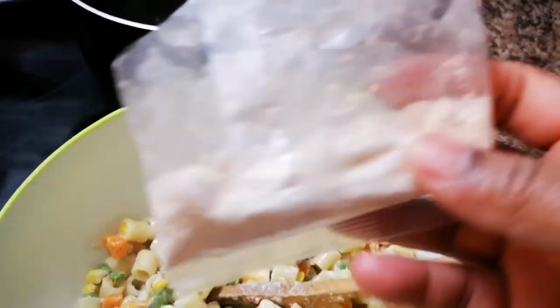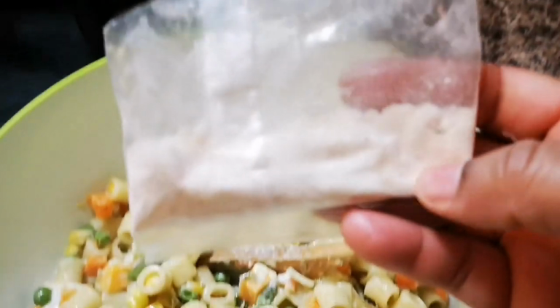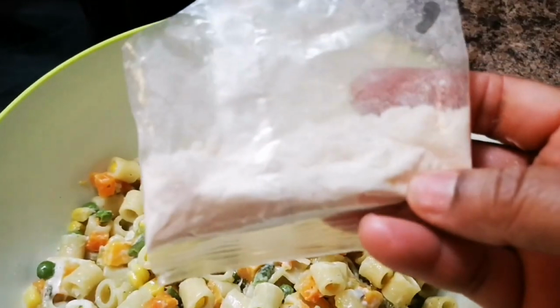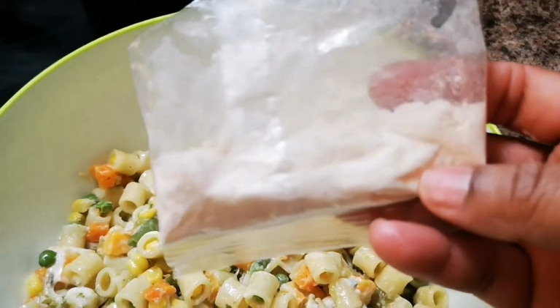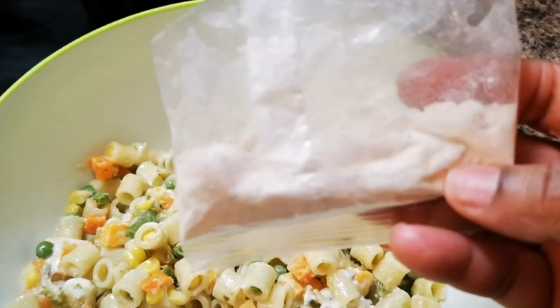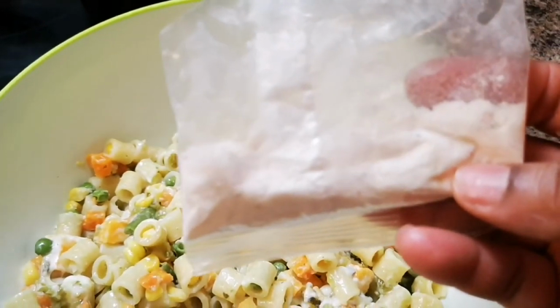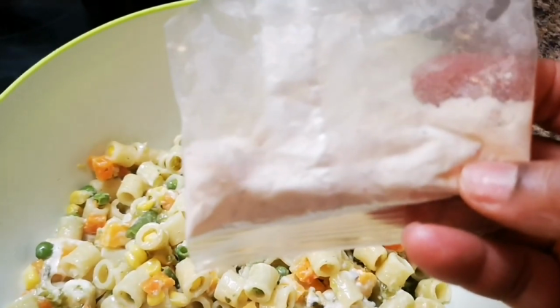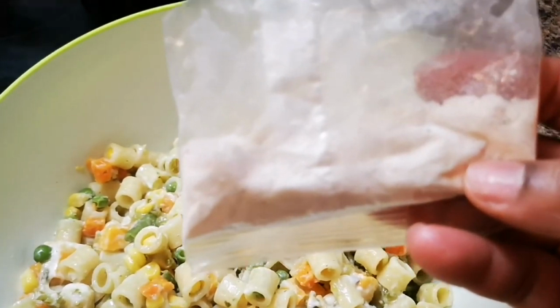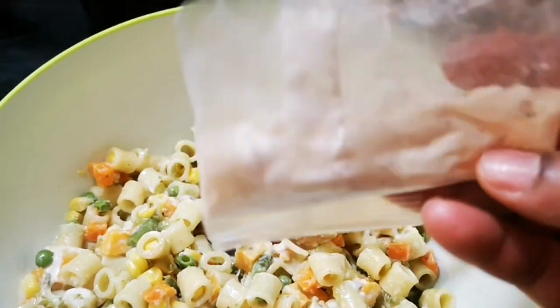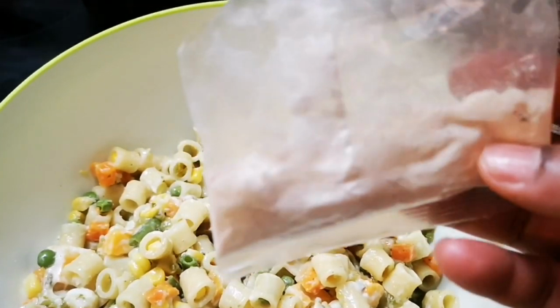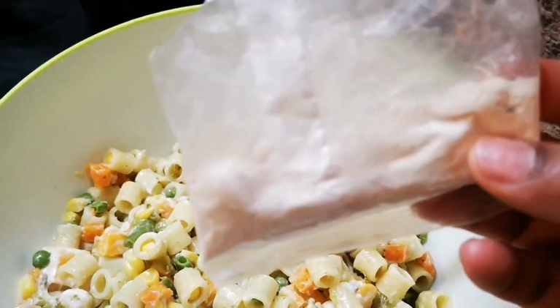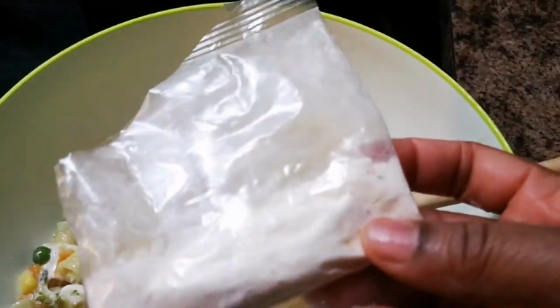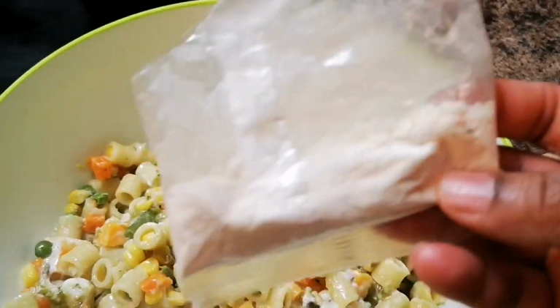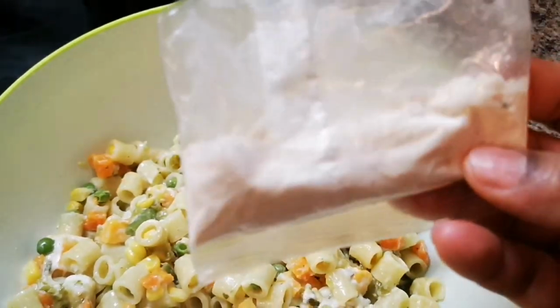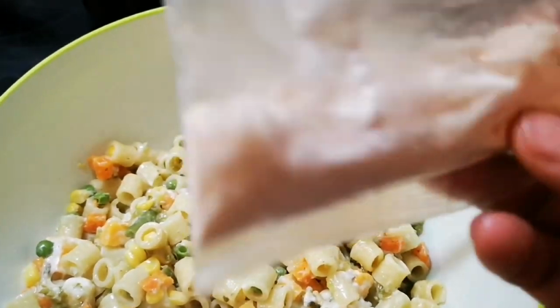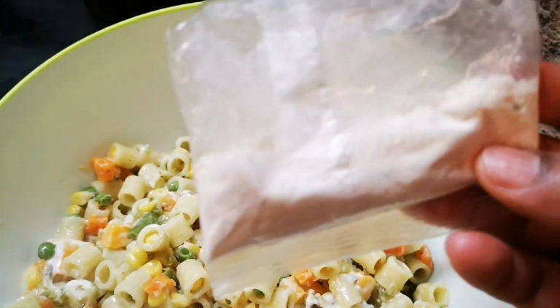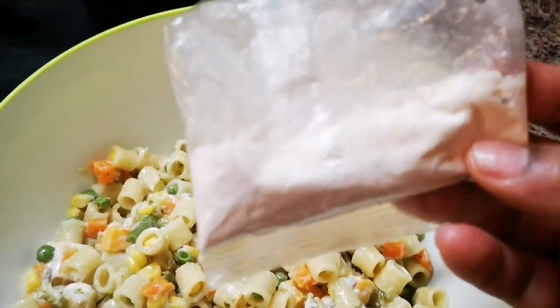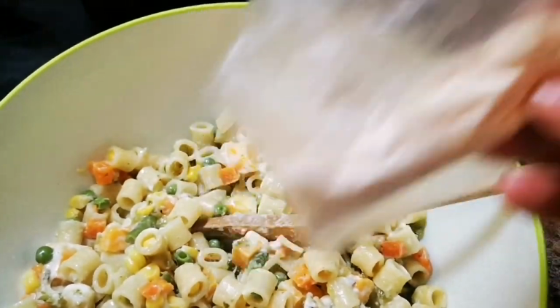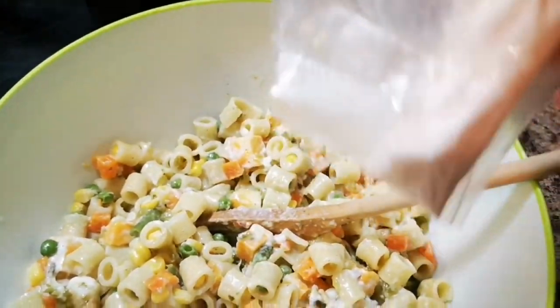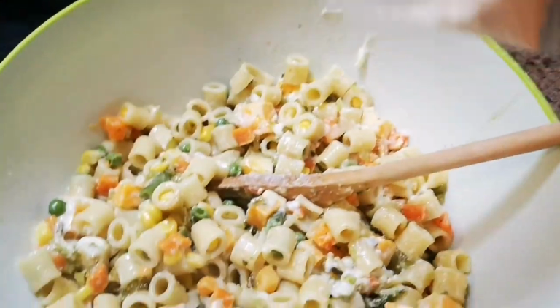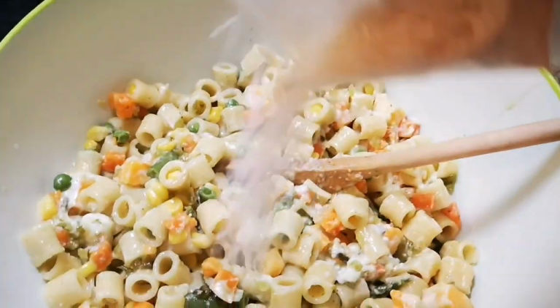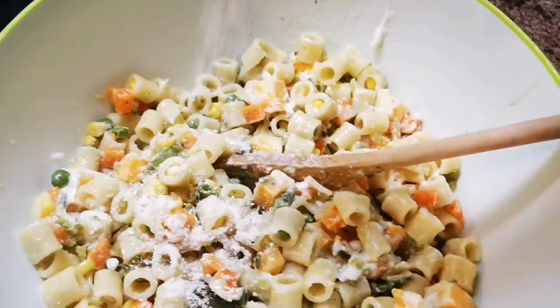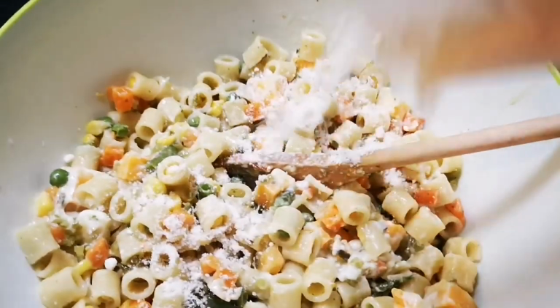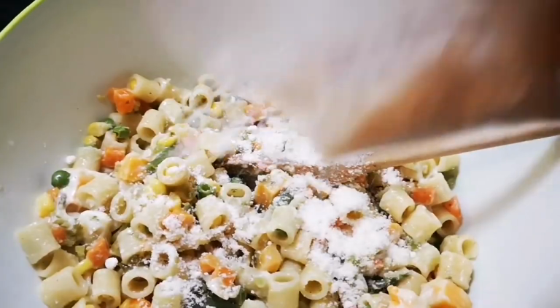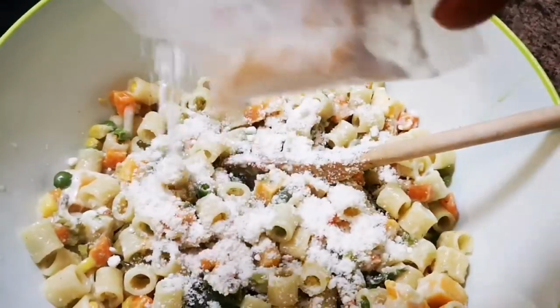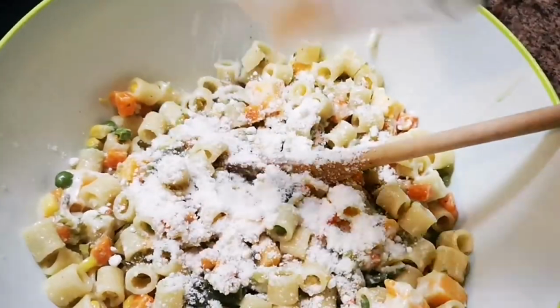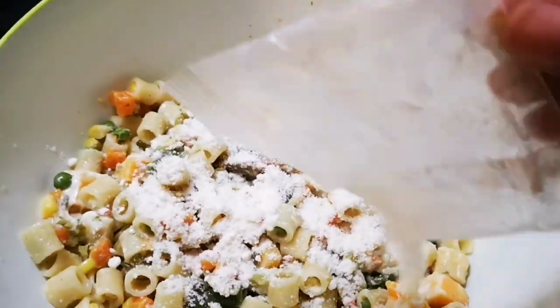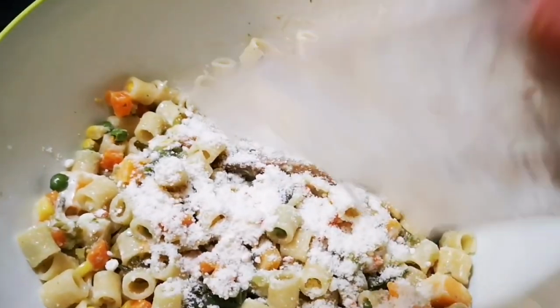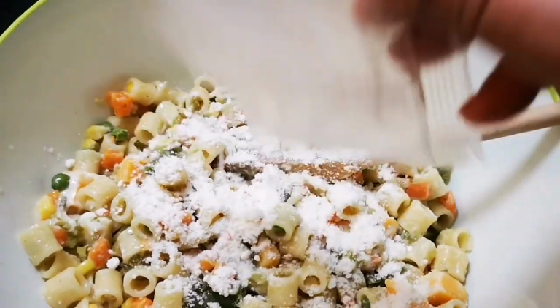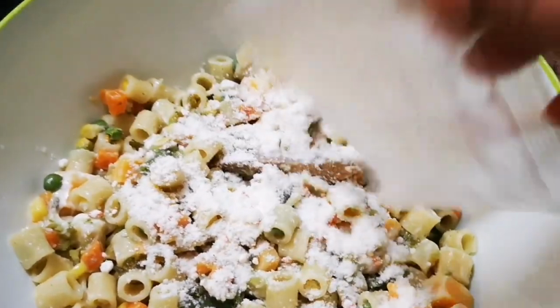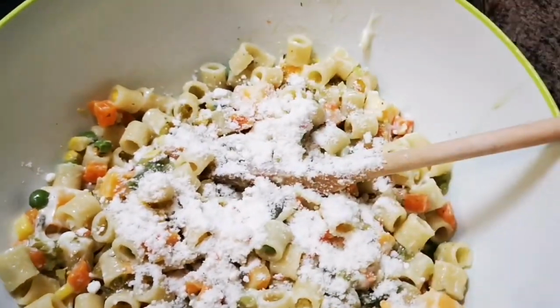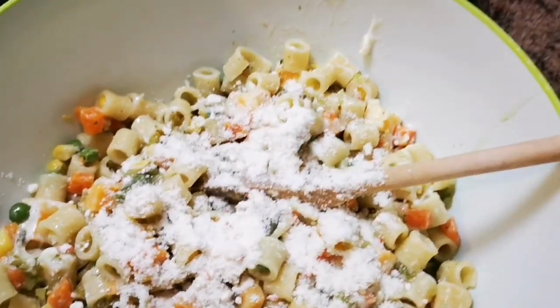I have a little bit of leftover parmesan cheese — I'm not sure, it has no label, it came in a pack of pasta — and I'm just gonna add it. It tastes so good, tastes delicious.